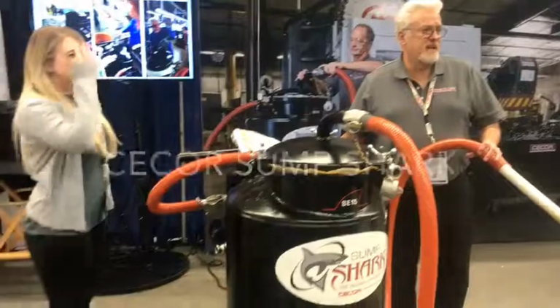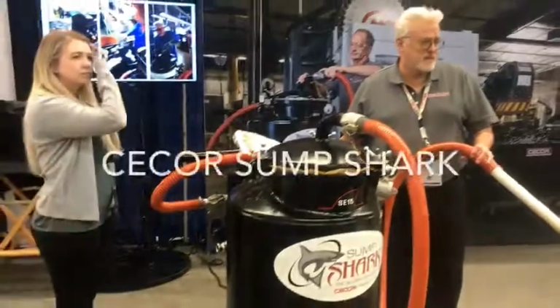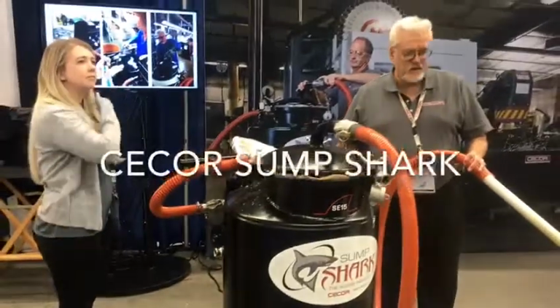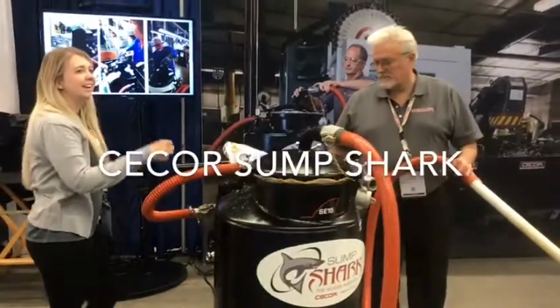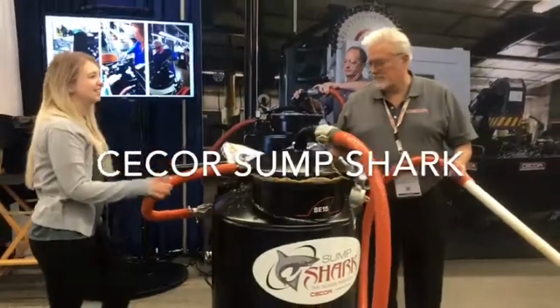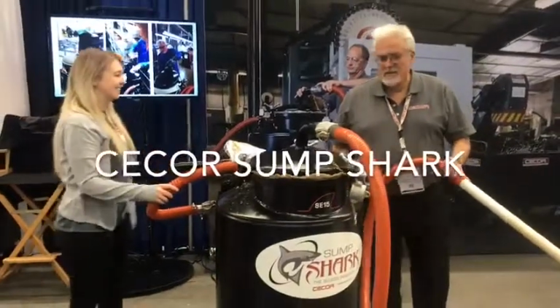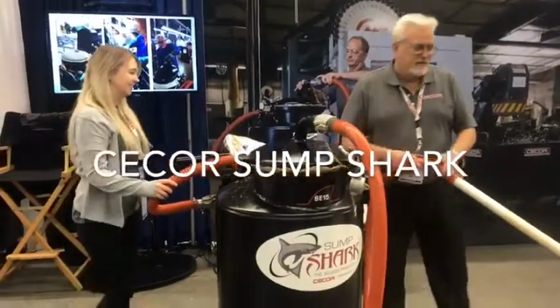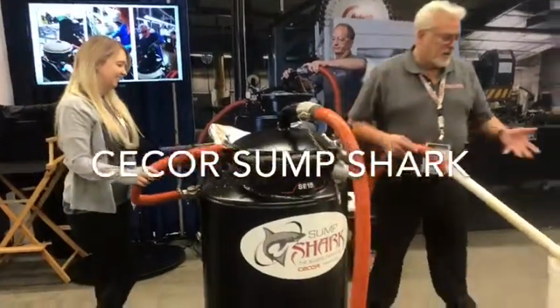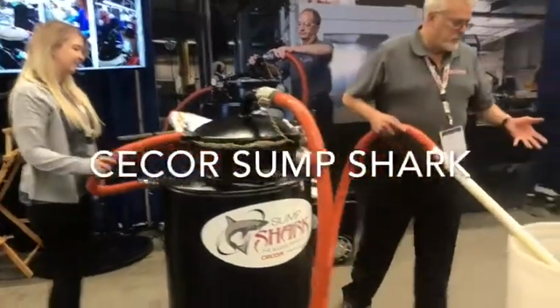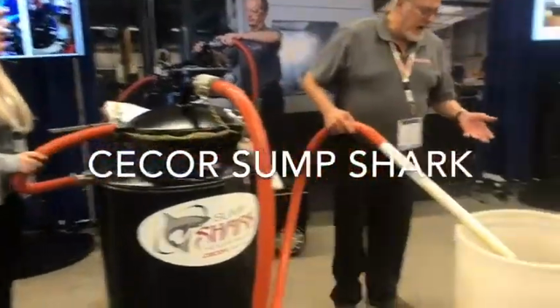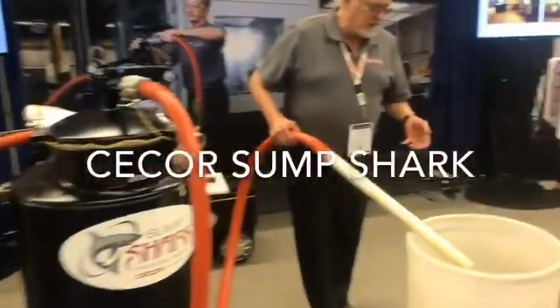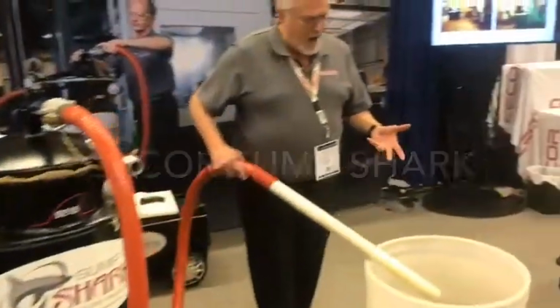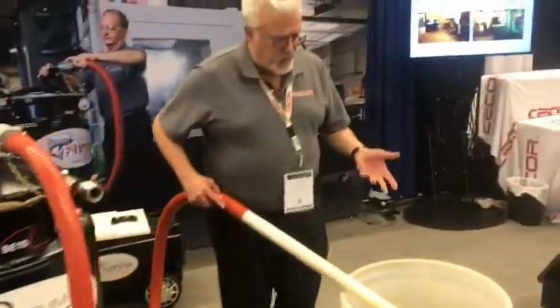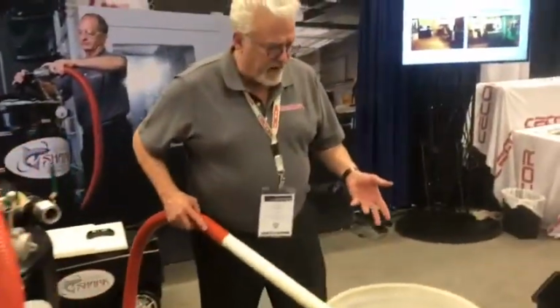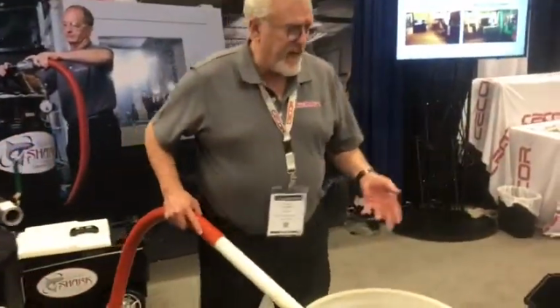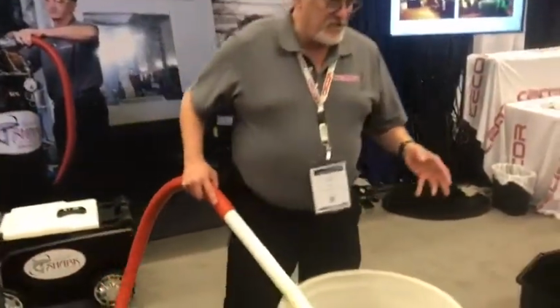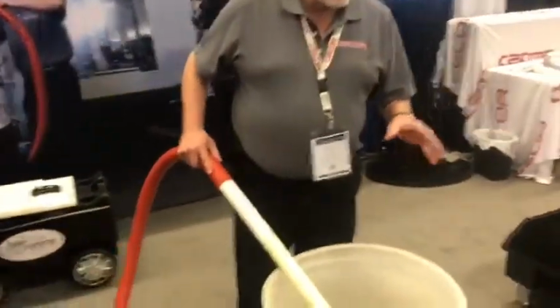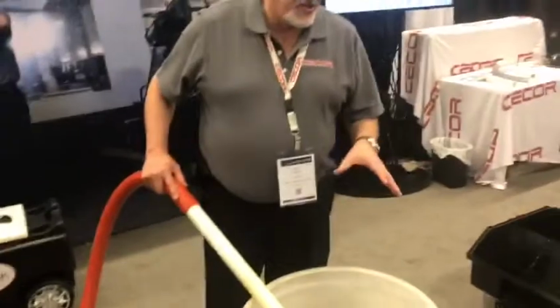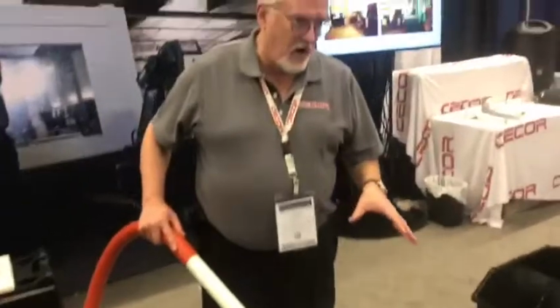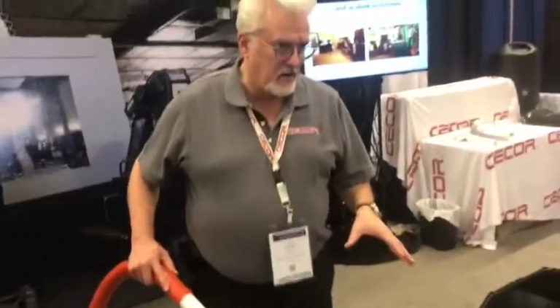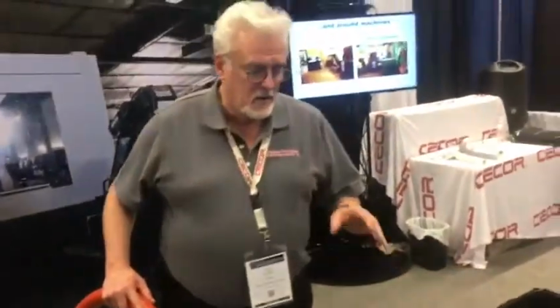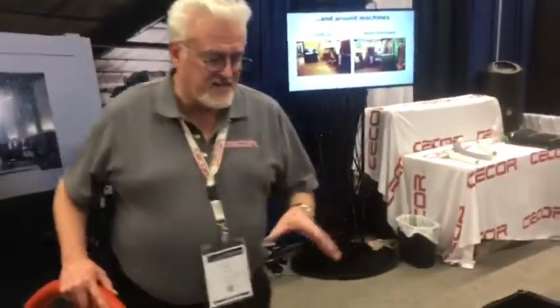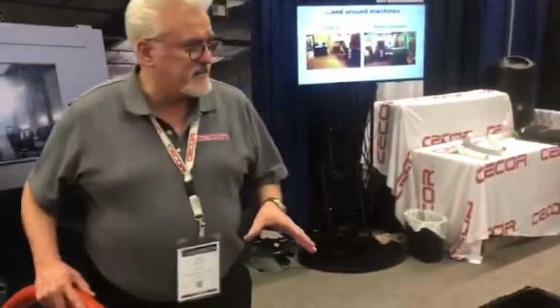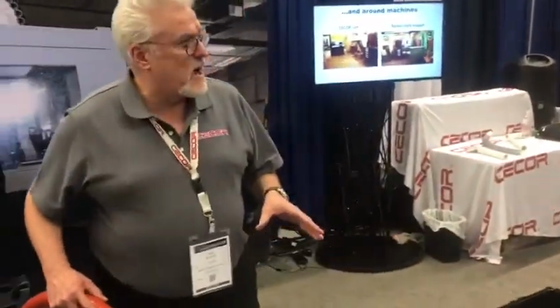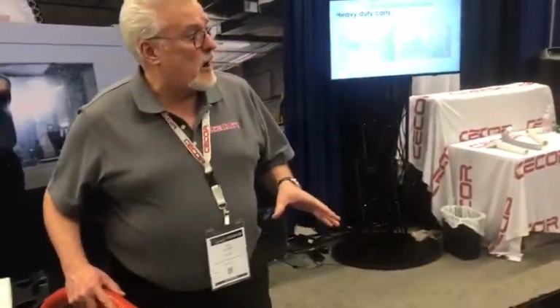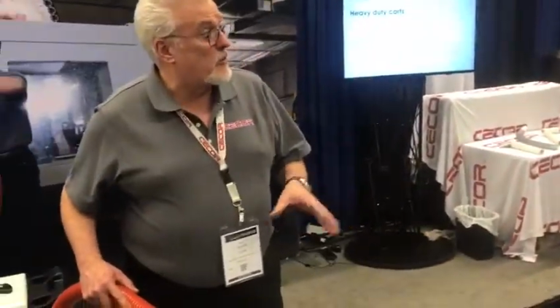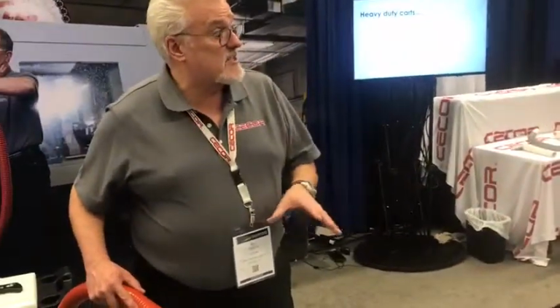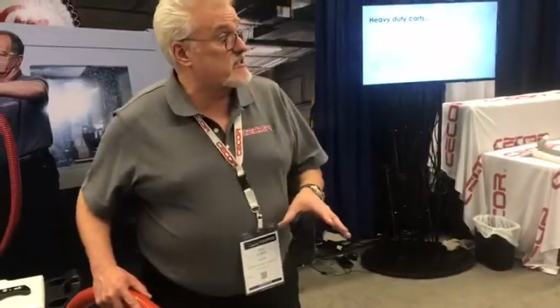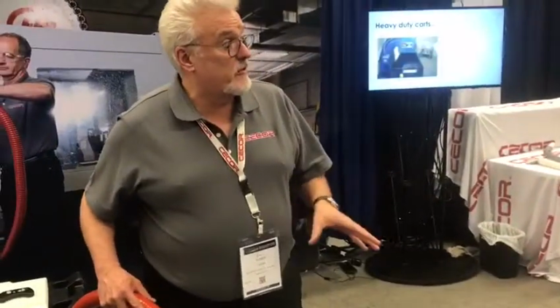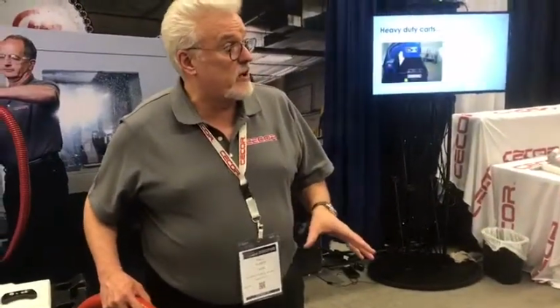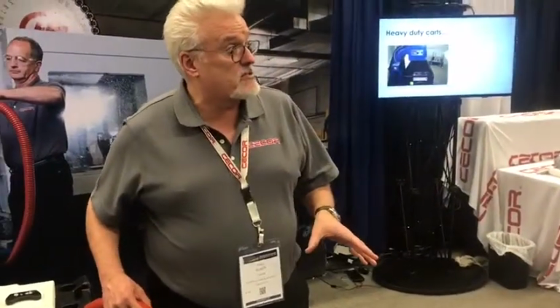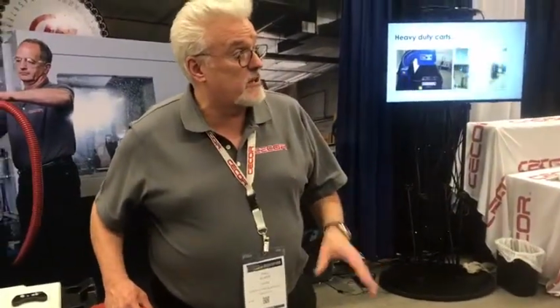Guys, here we go. So we got about 25 gallons of sludge and water. We're going to suck this down in about 30 seconds and filter out the sludge.